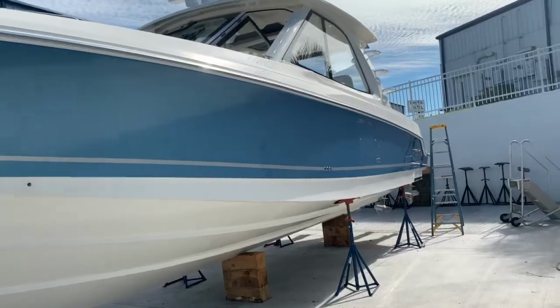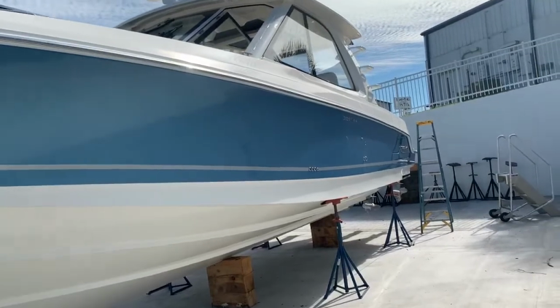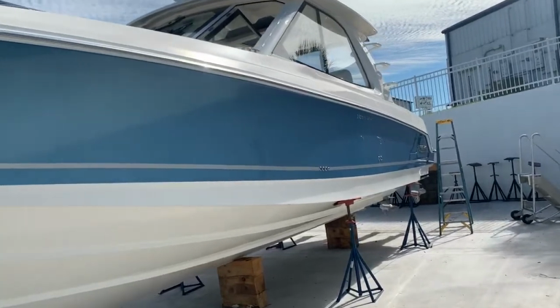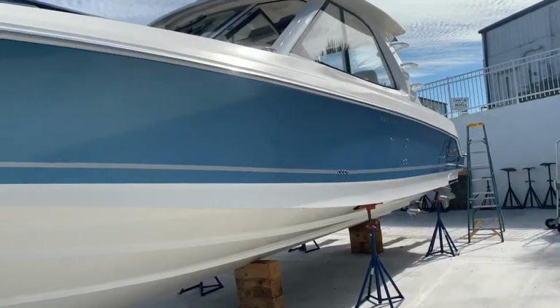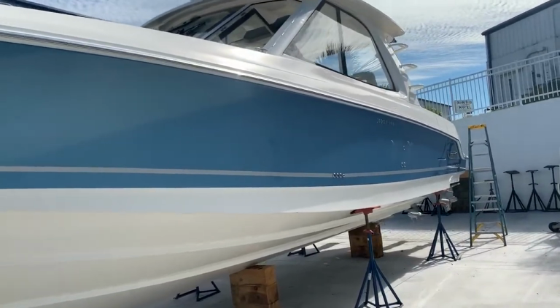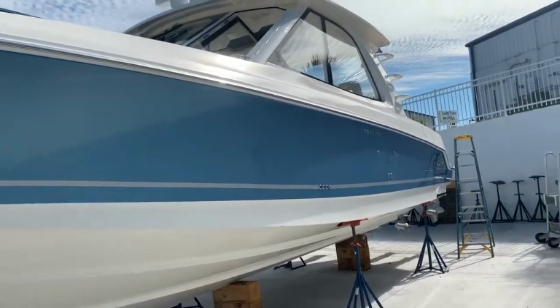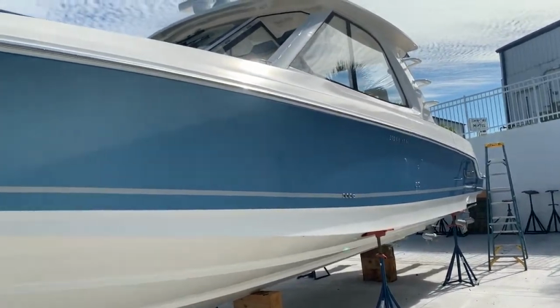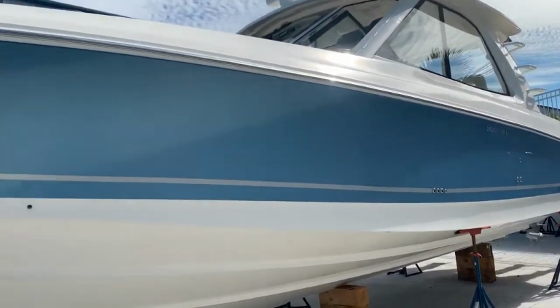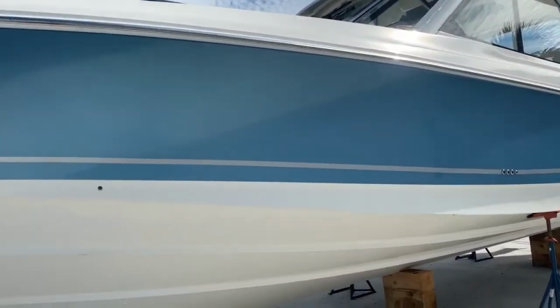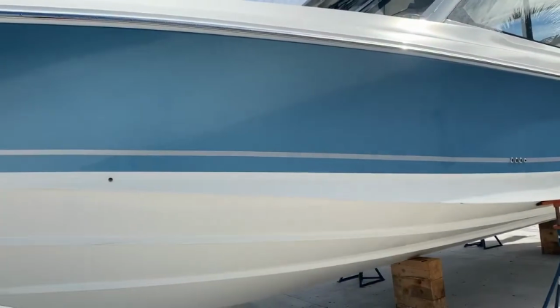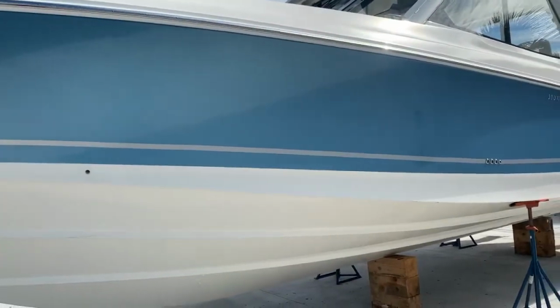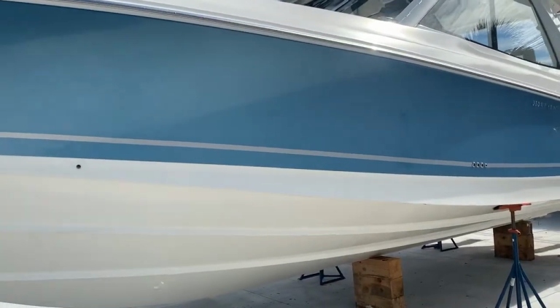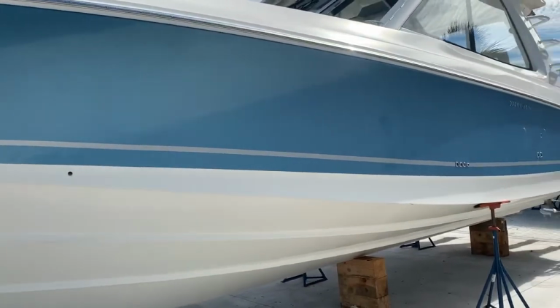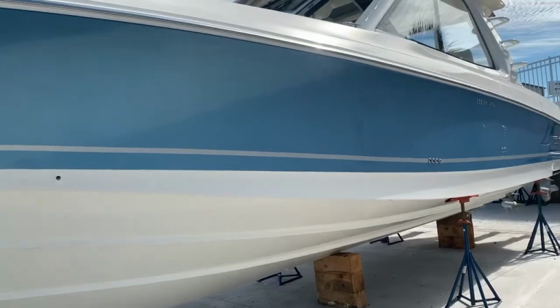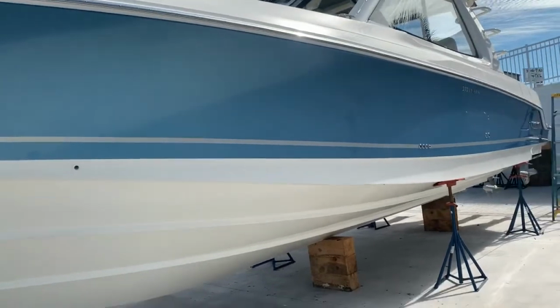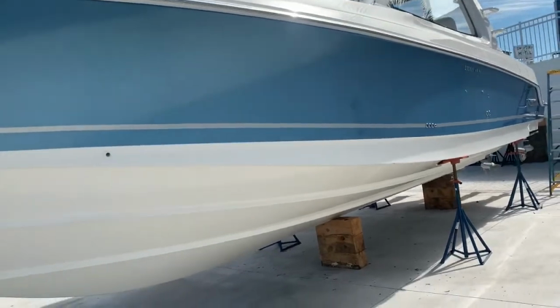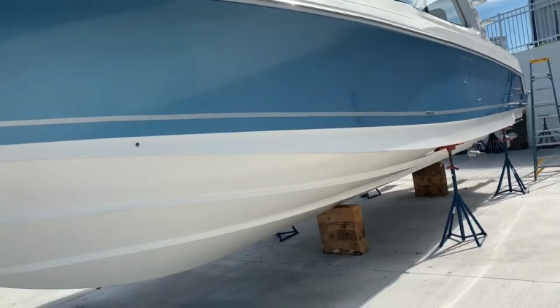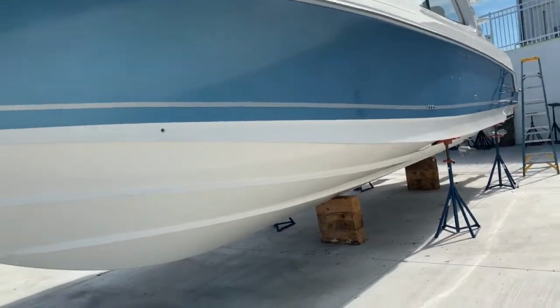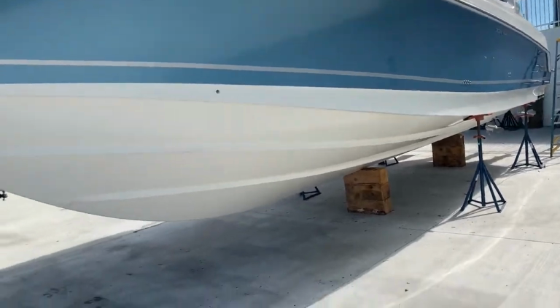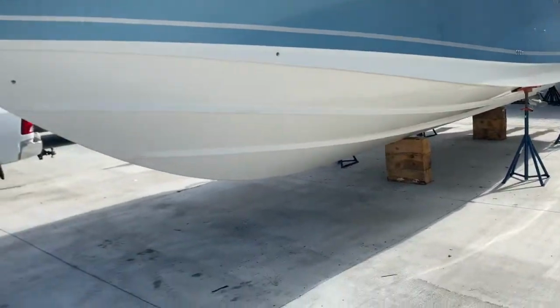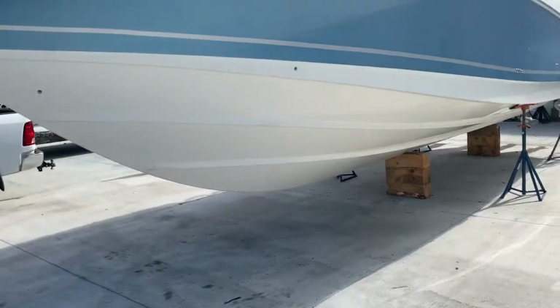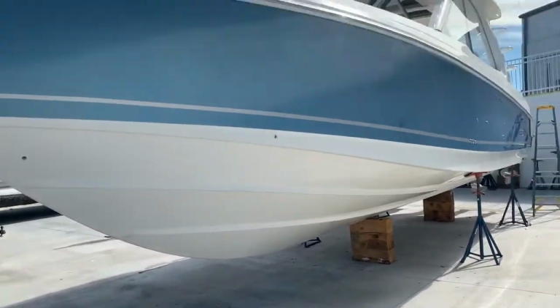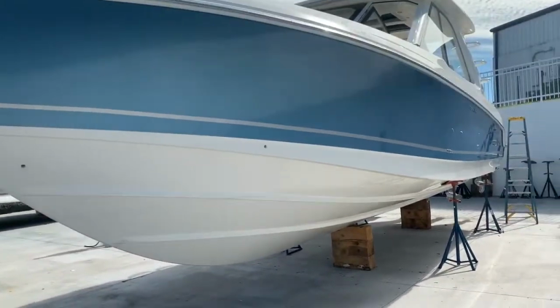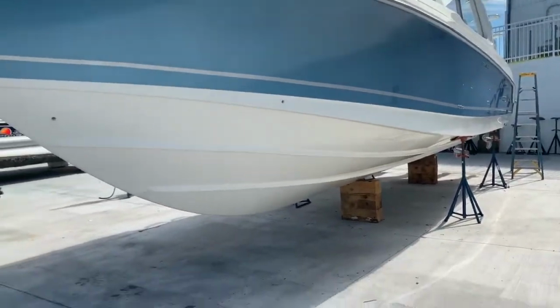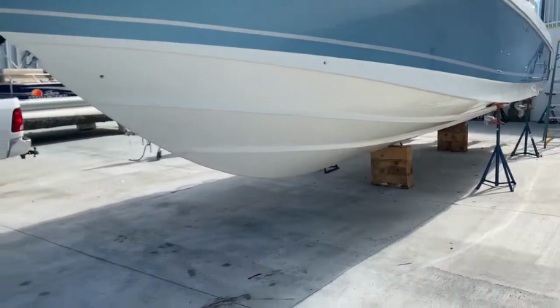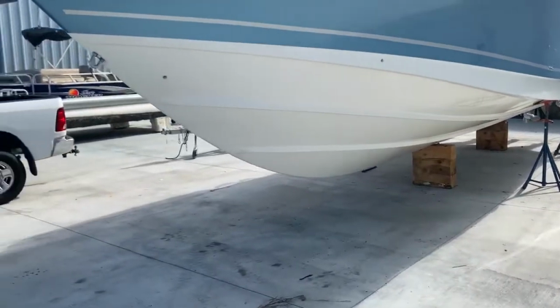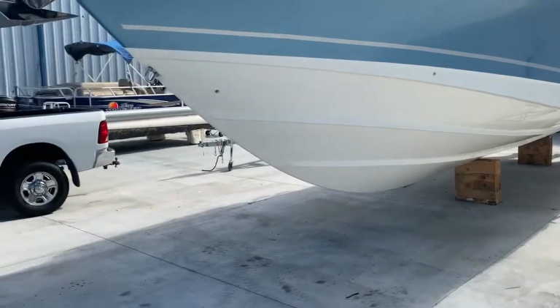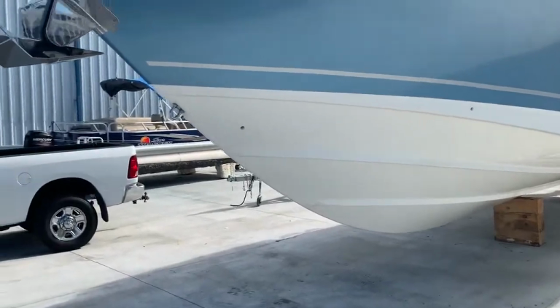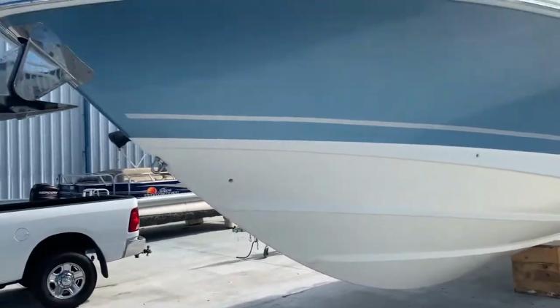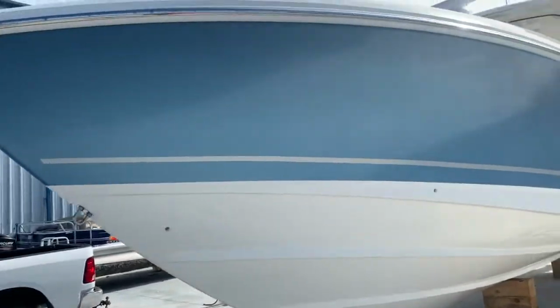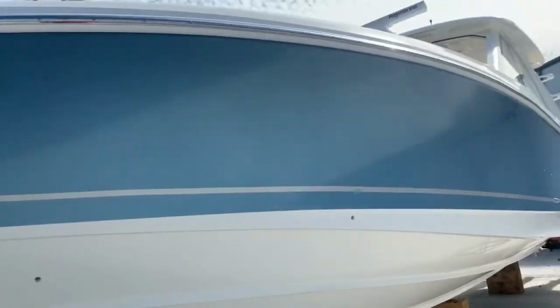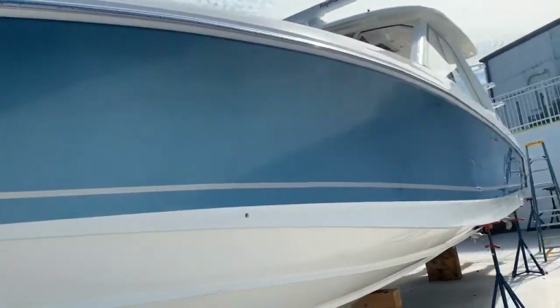The 38 is the big brother of the 35. The 35 has been a very, very popular boat for us. With all your Whalers, you get the big deep V up here, very wide beam, AccuTrack hull — extremely nice ride to the boat.